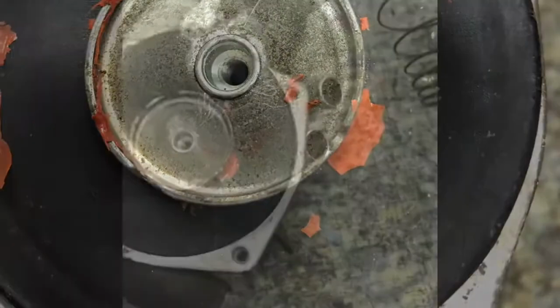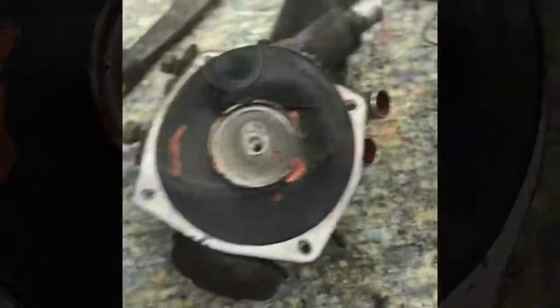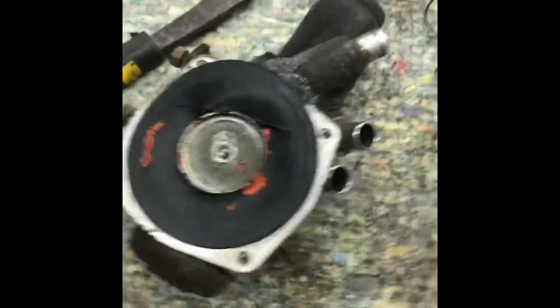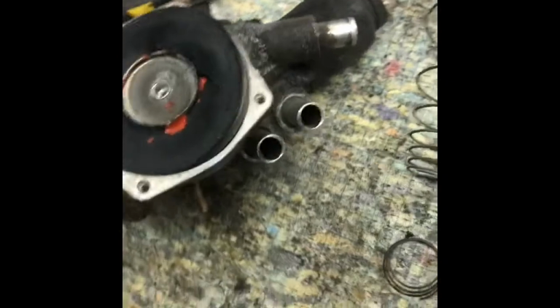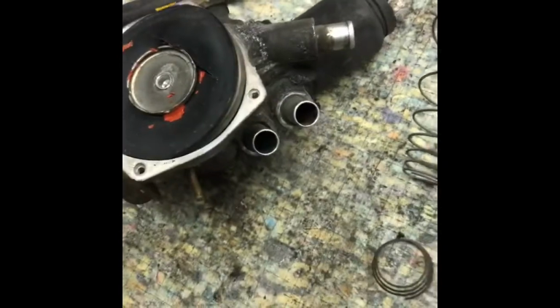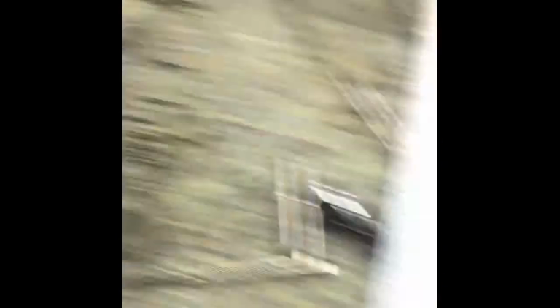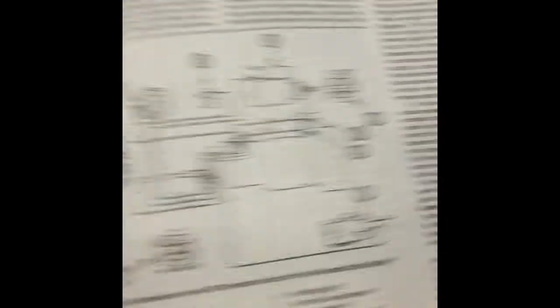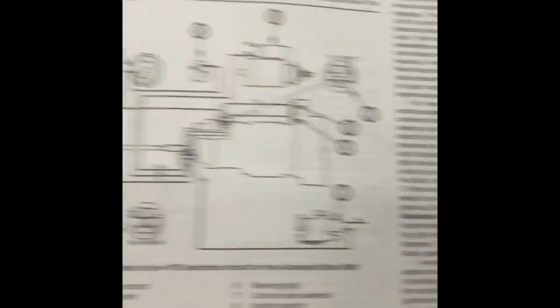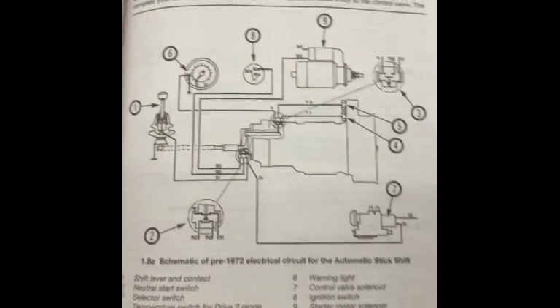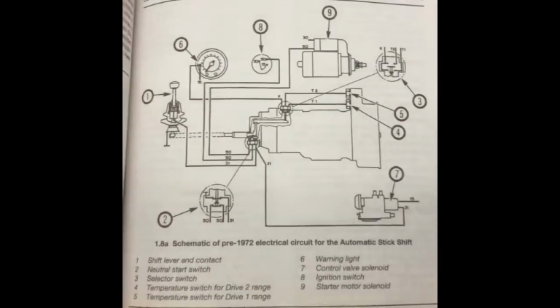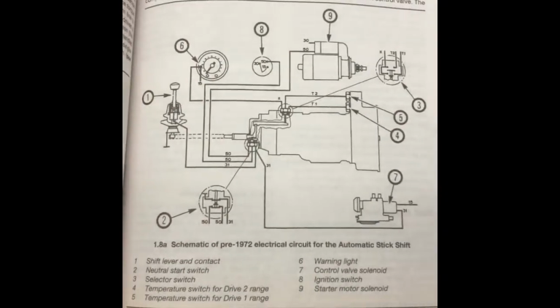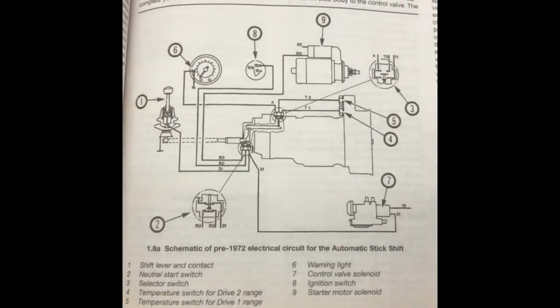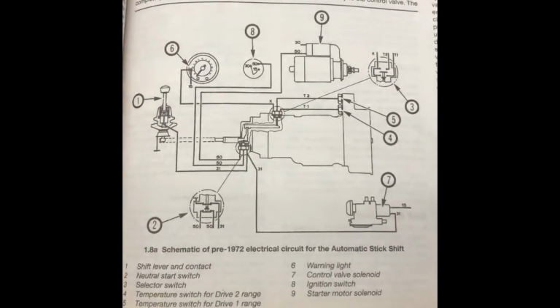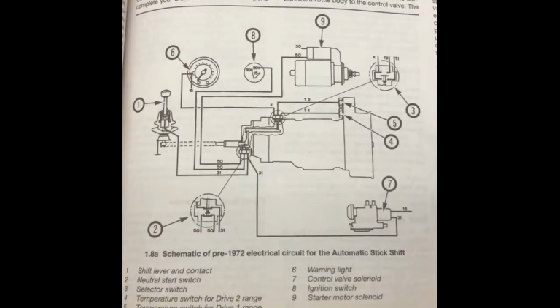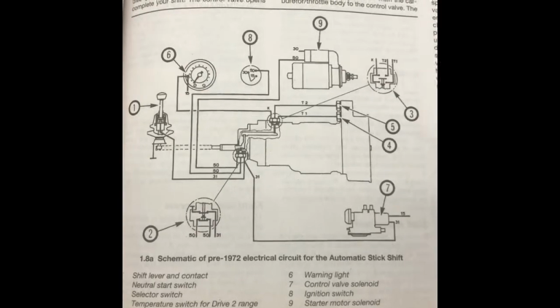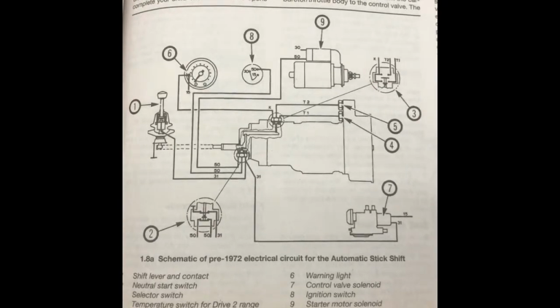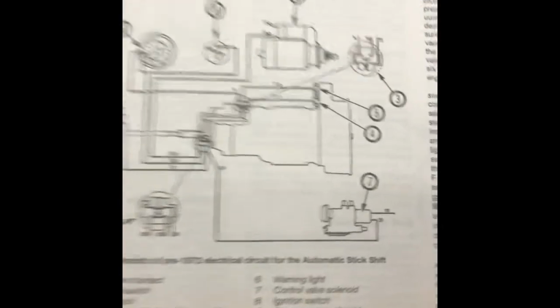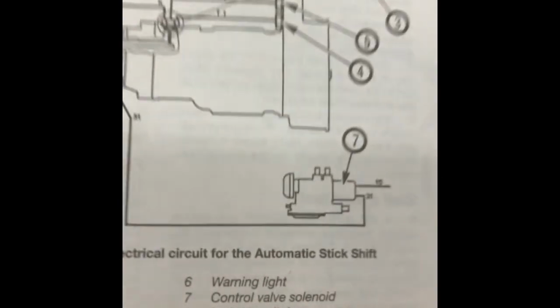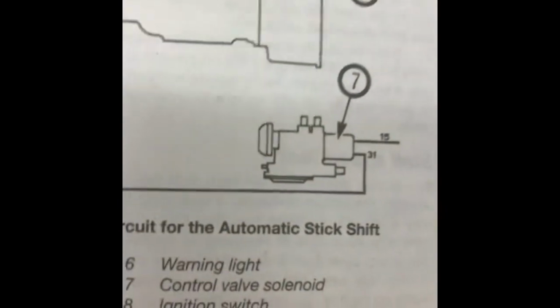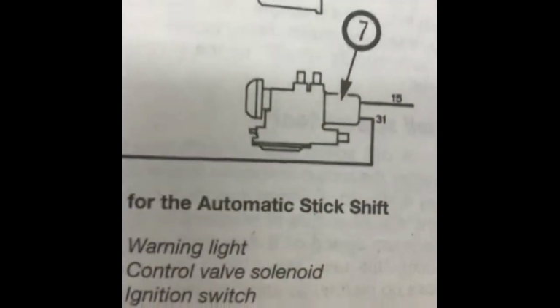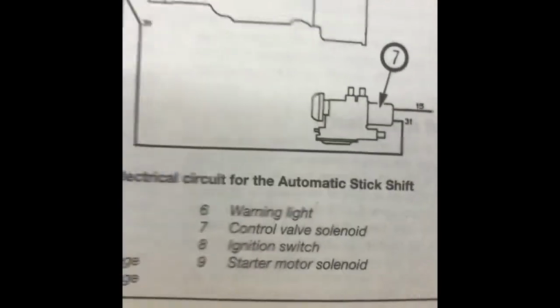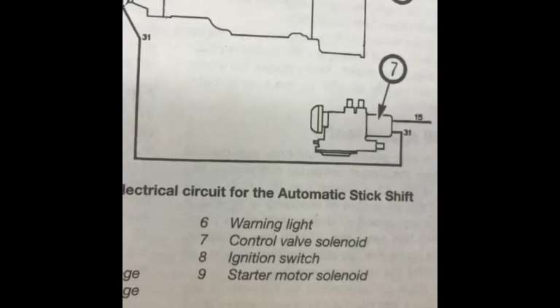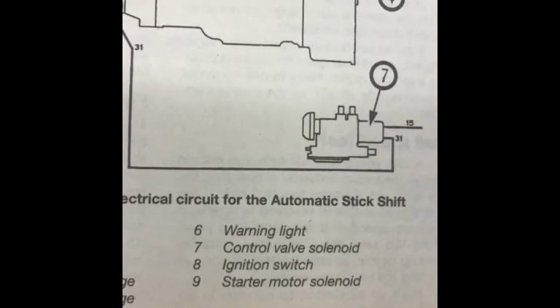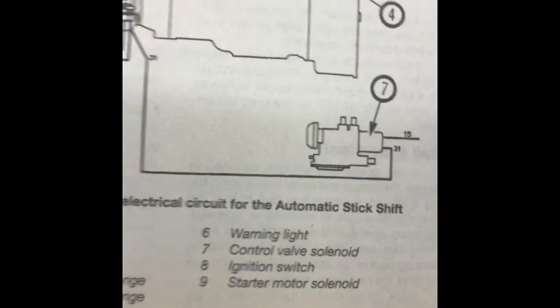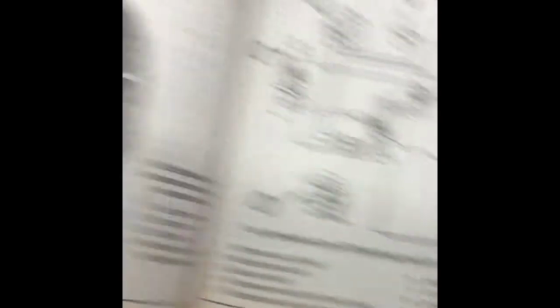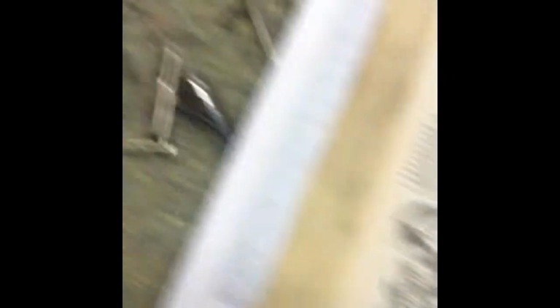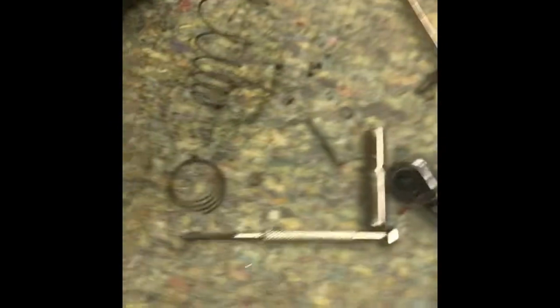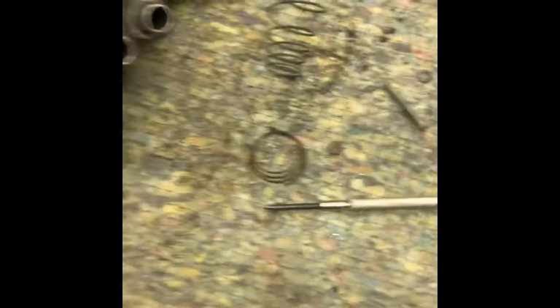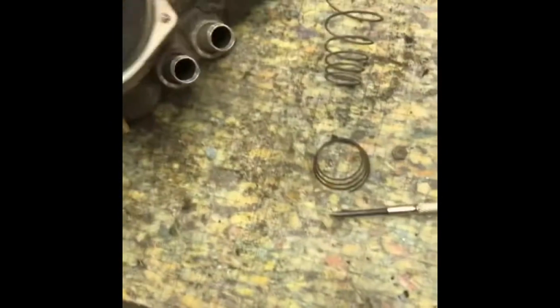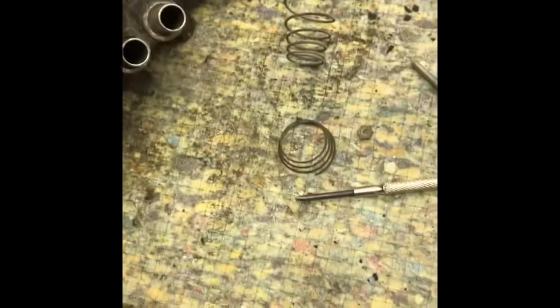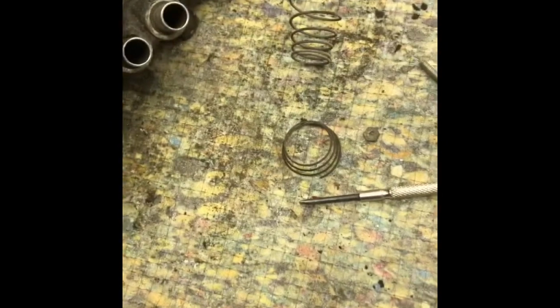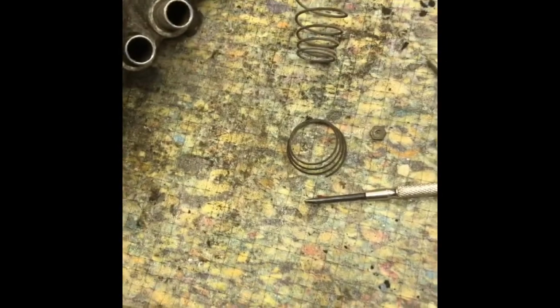What I got here is the '73 Super Beetle Auto Stick number seven control valve solenoid. This is what controls the transmission.